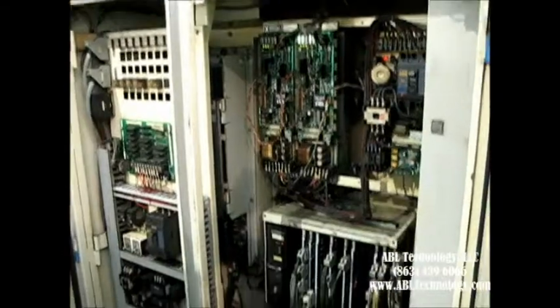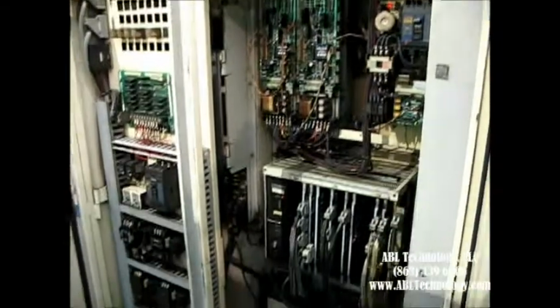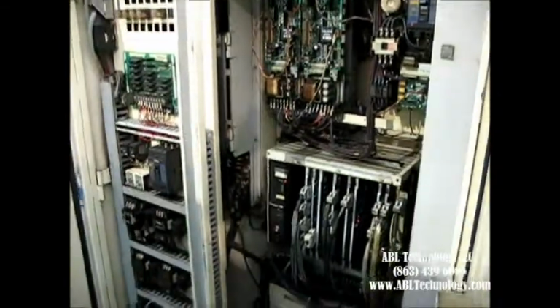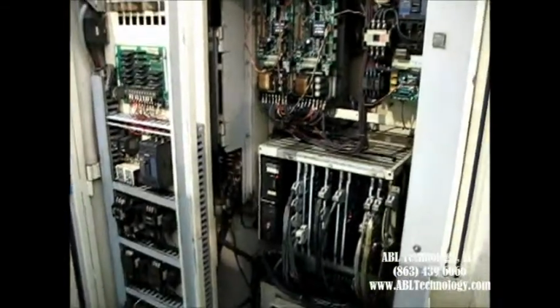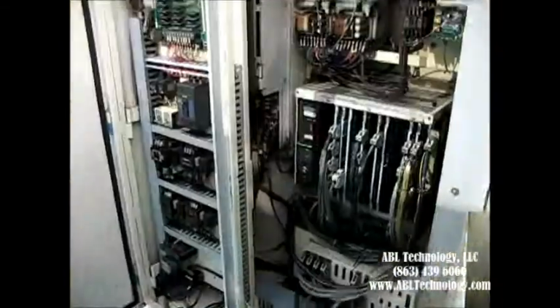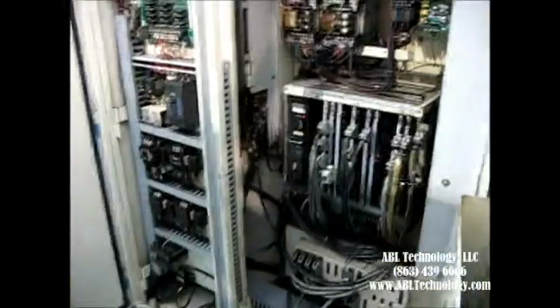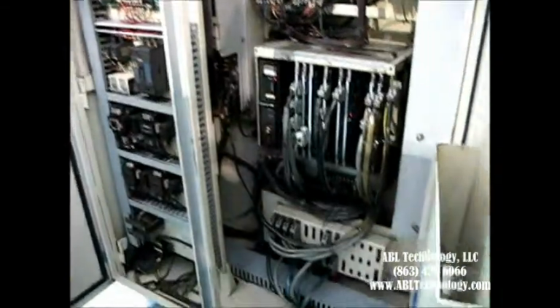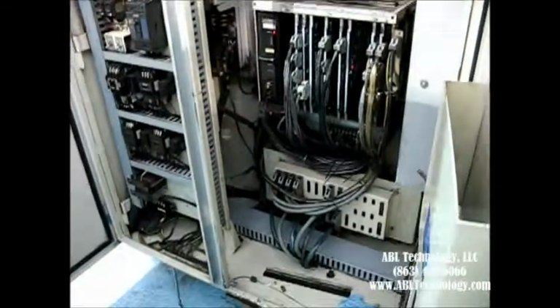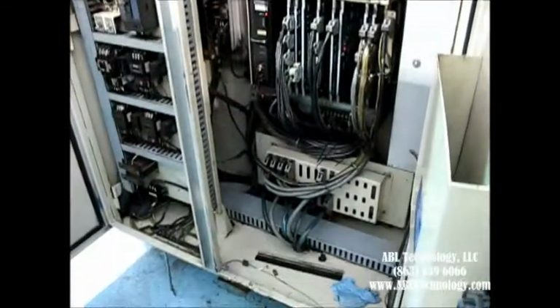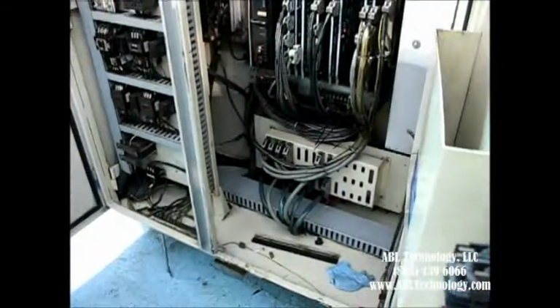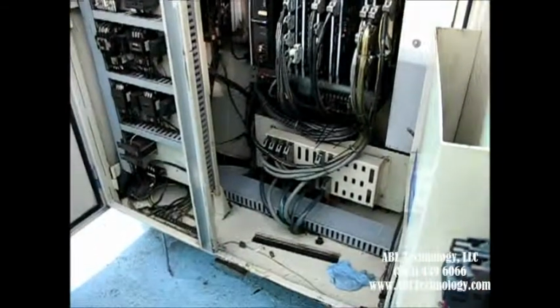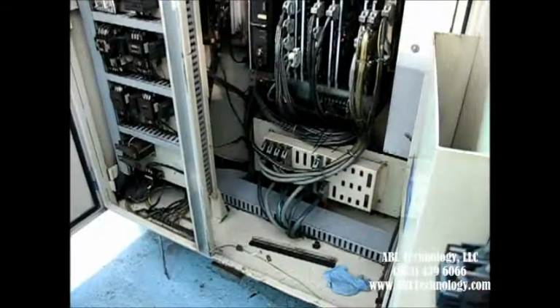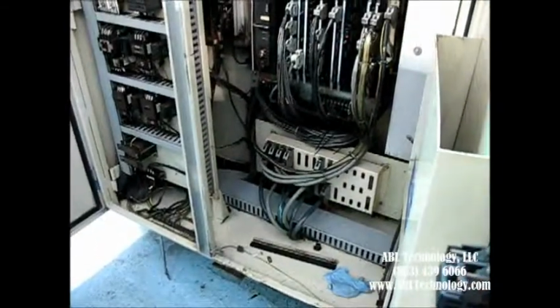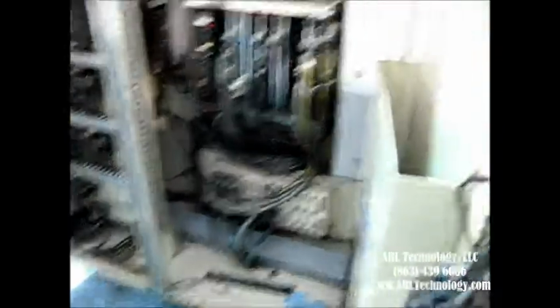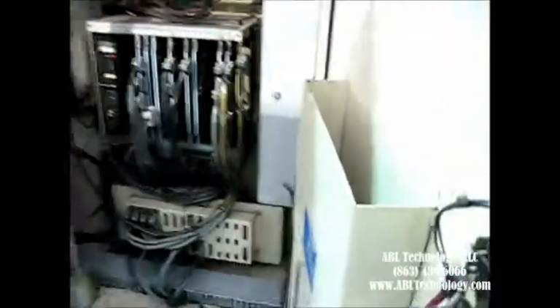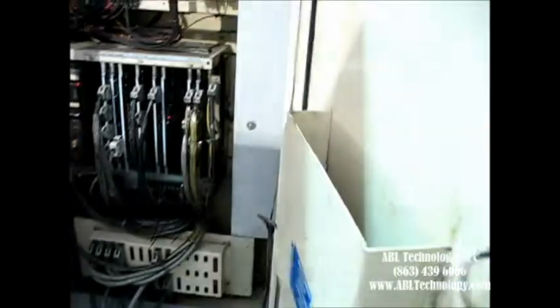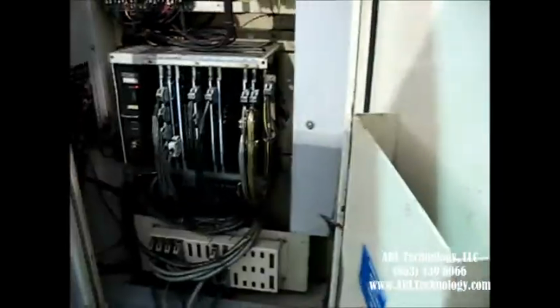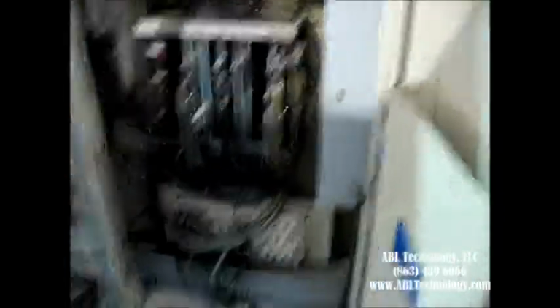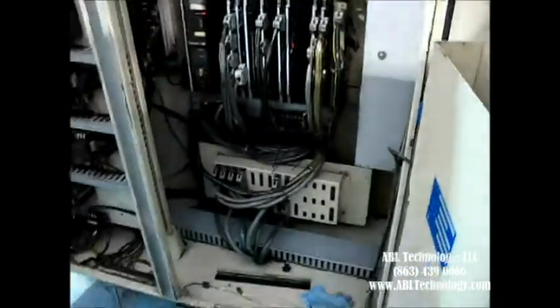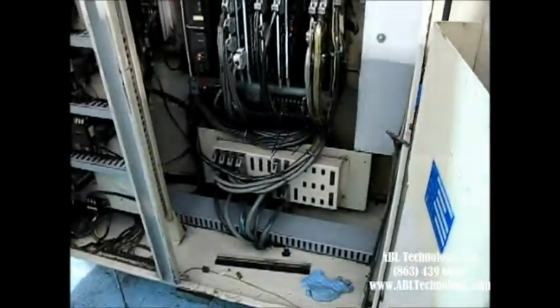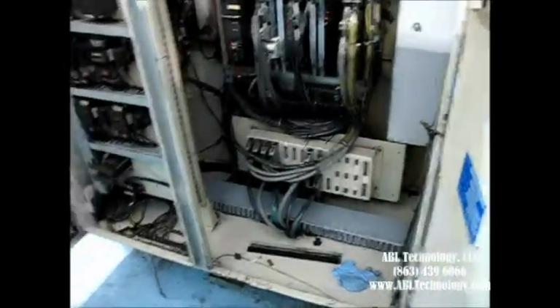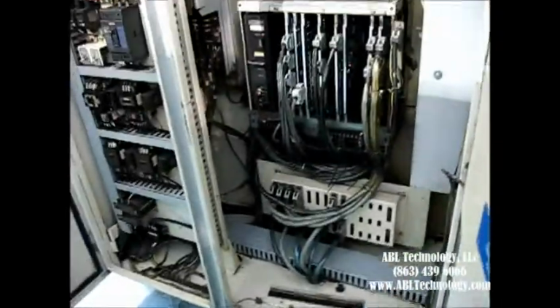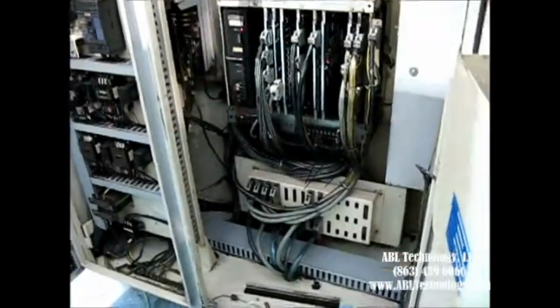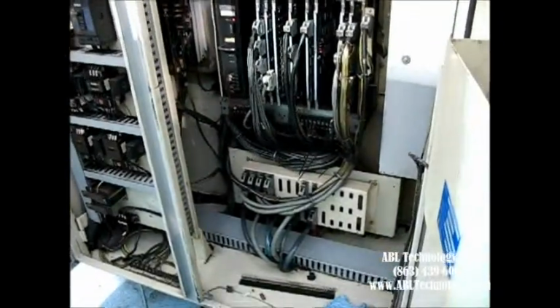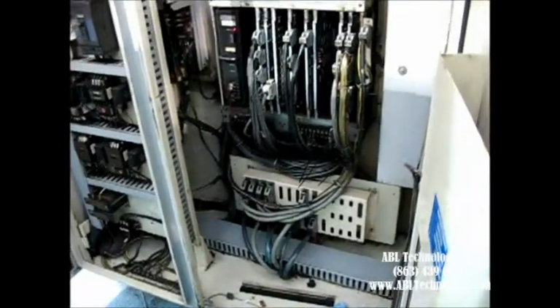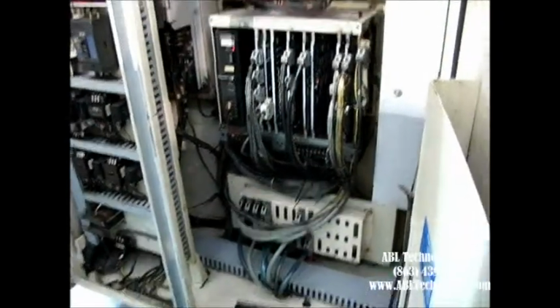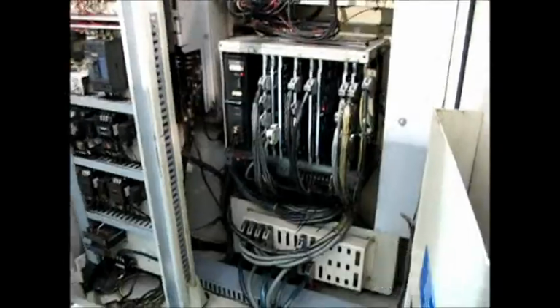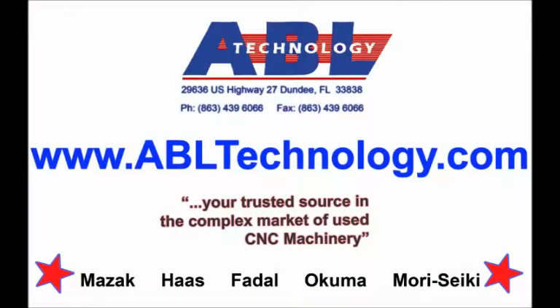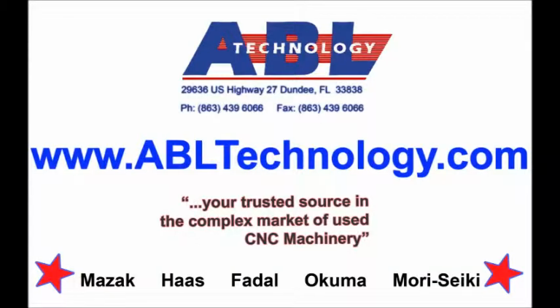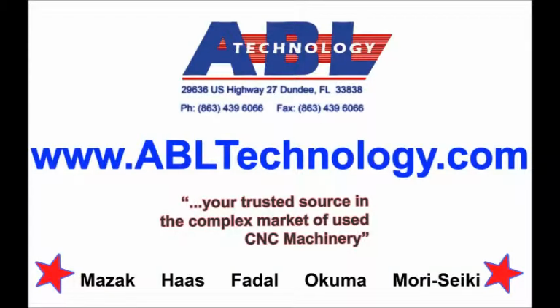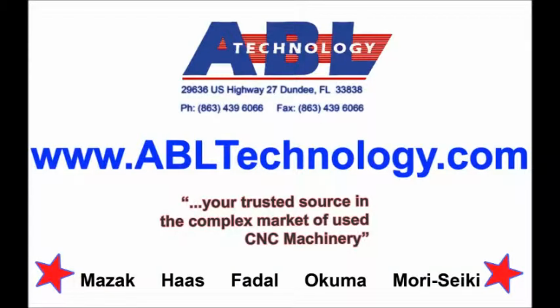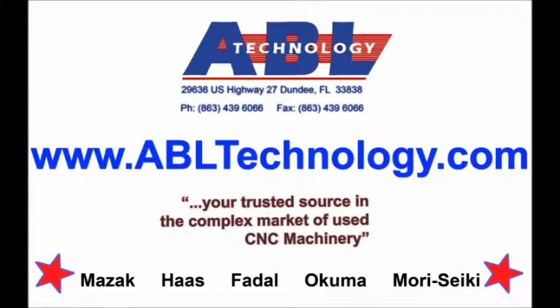Inside an electrical cabinet. Pretty clean for an old machine in an industrial setting.